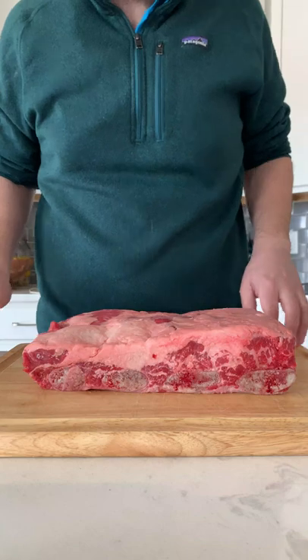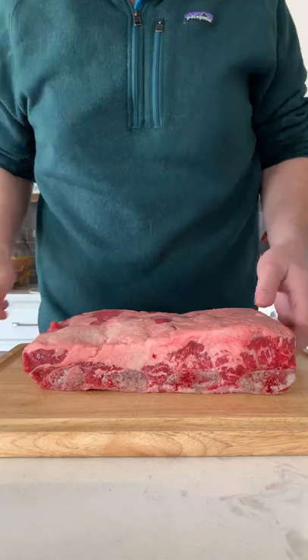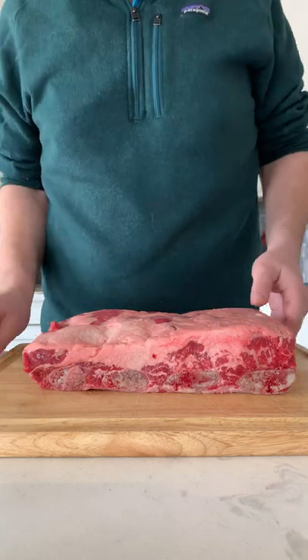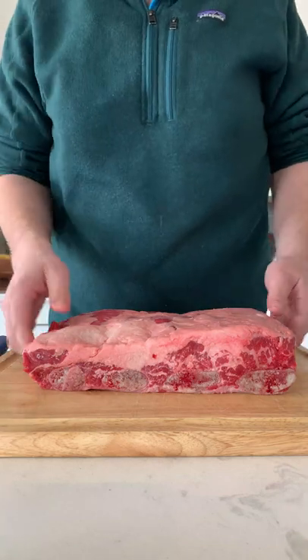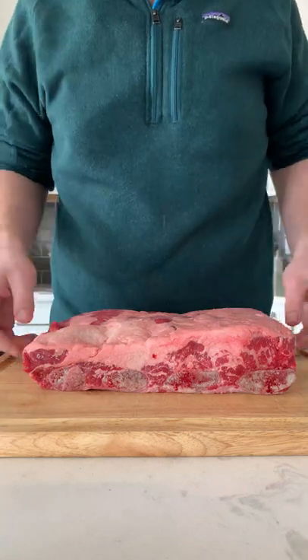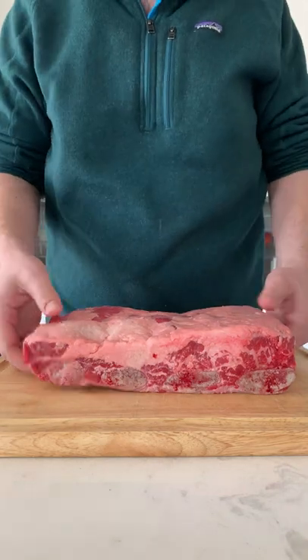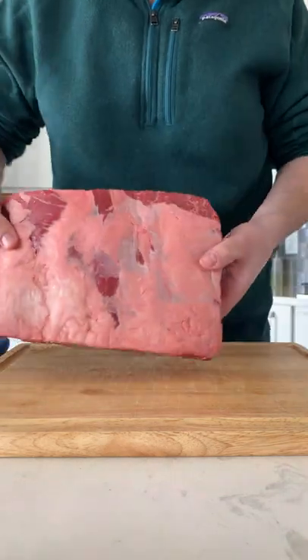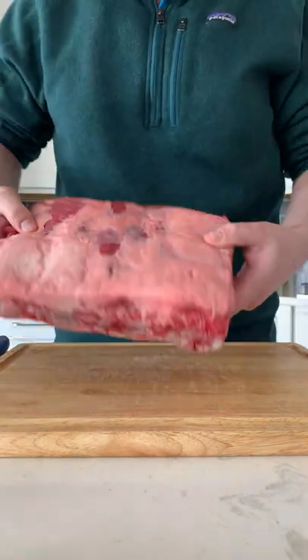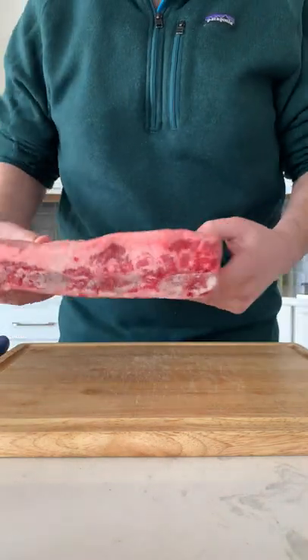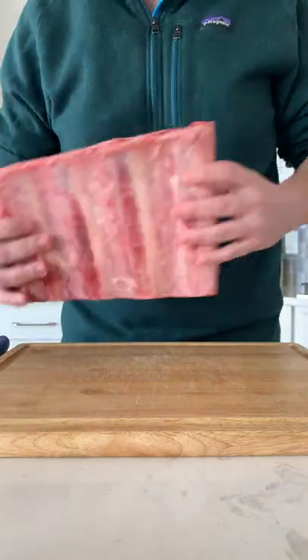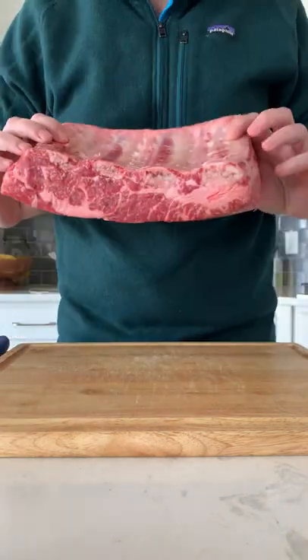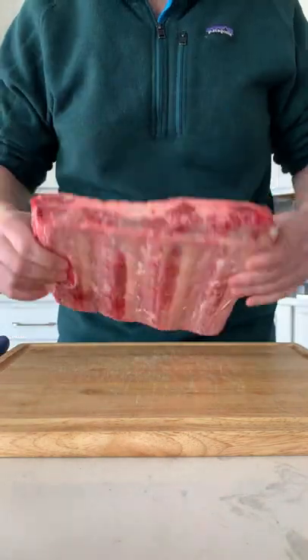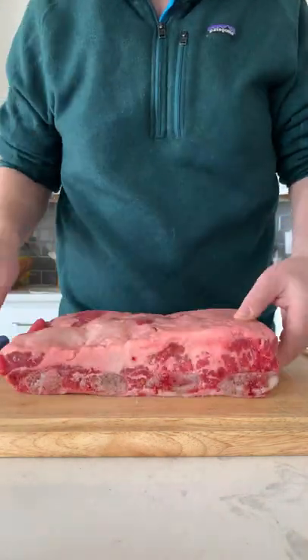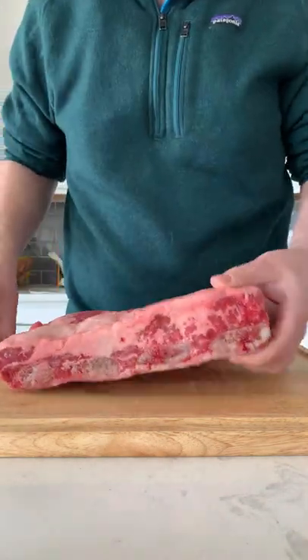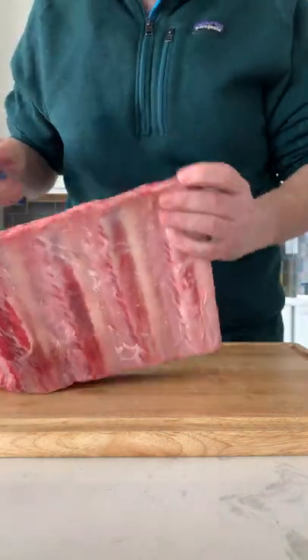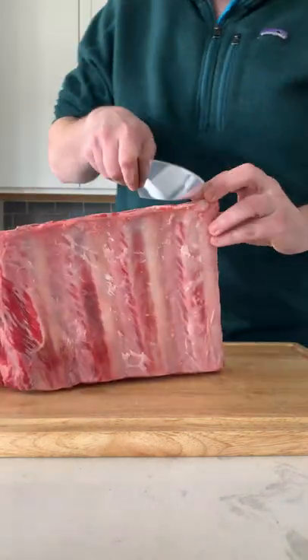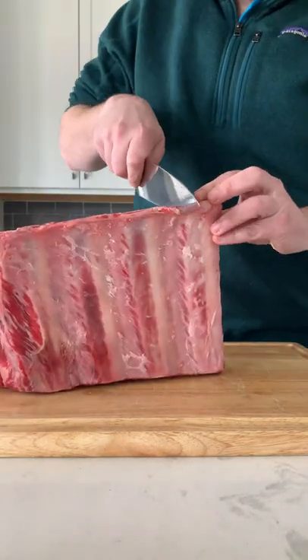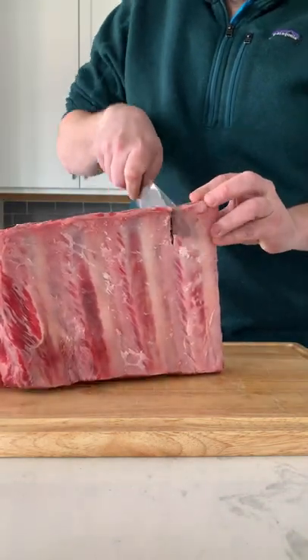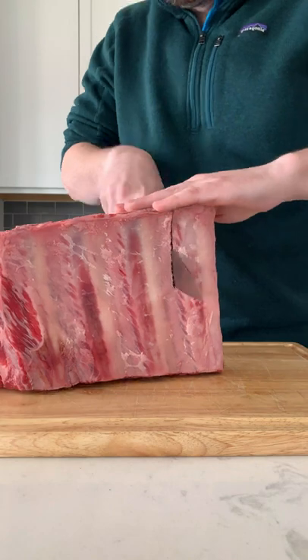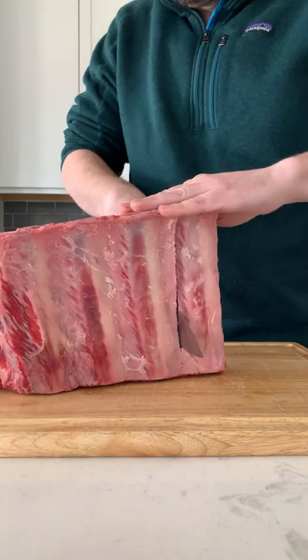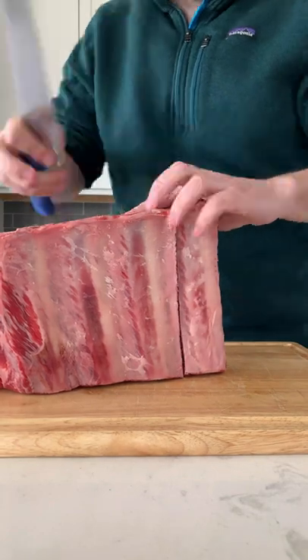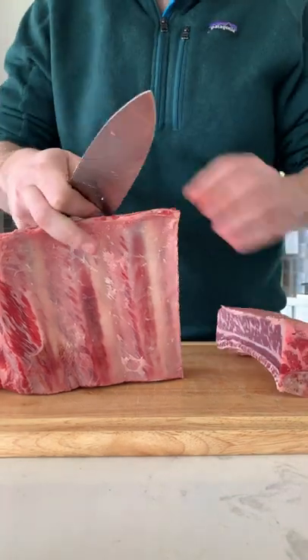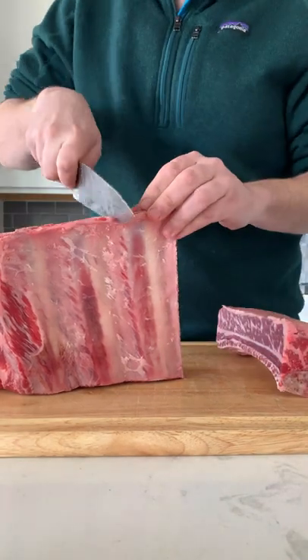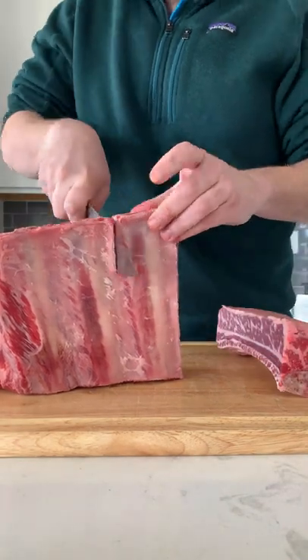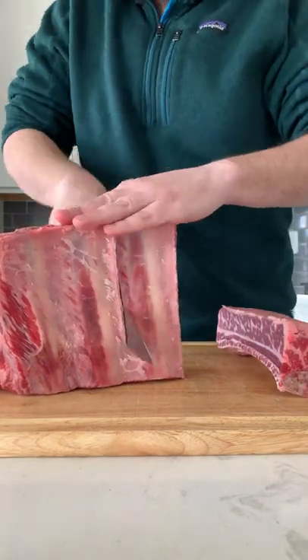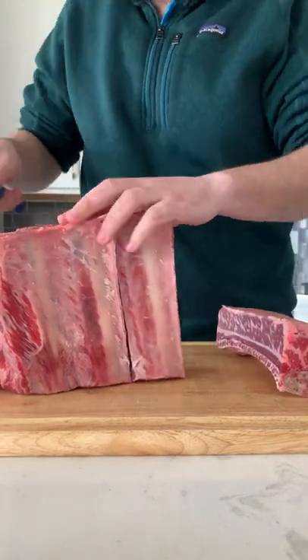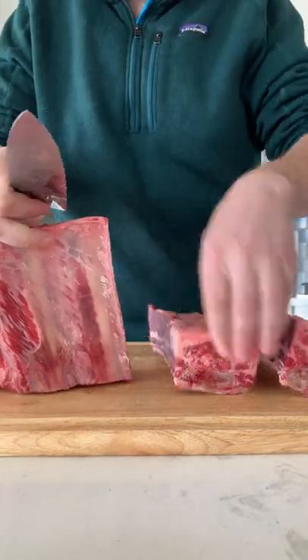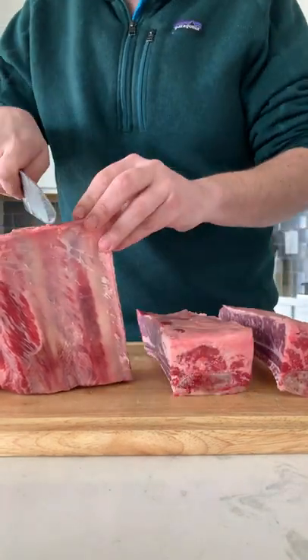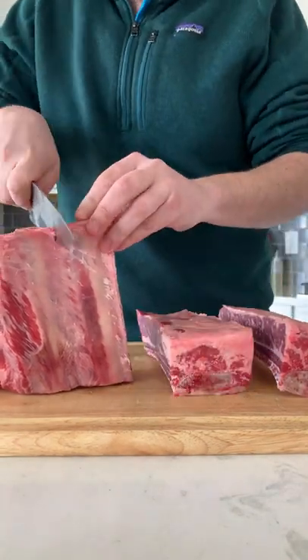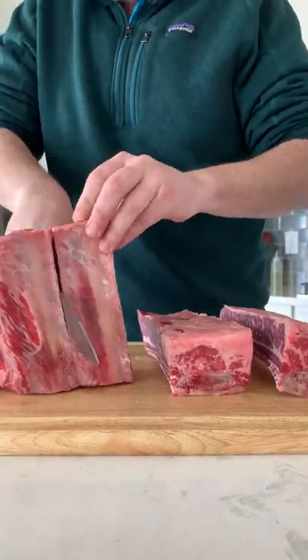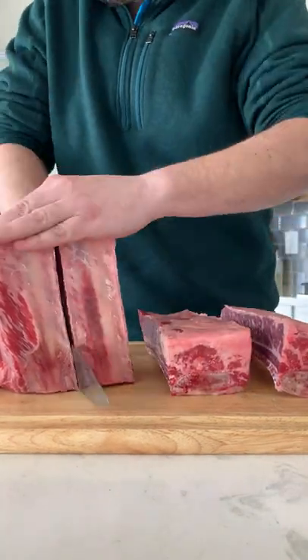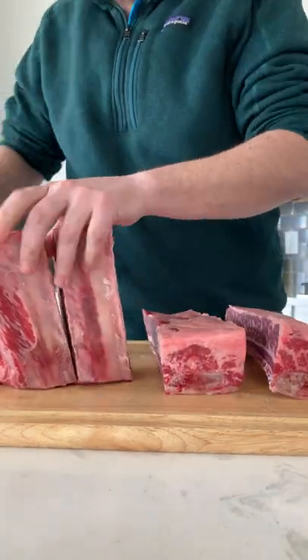It was a Sunday and I wanted to do something cool, so I decided to make dino ribs. Start with a full plate of short ribs, then go ahead and cut down on one side of each bone so you get these big long strips of meat.